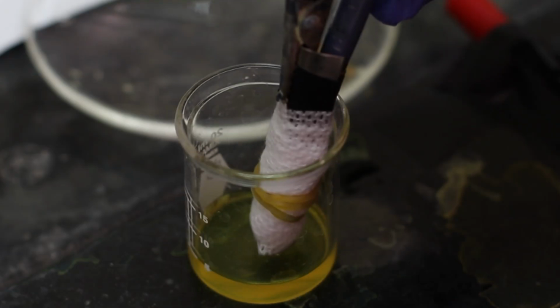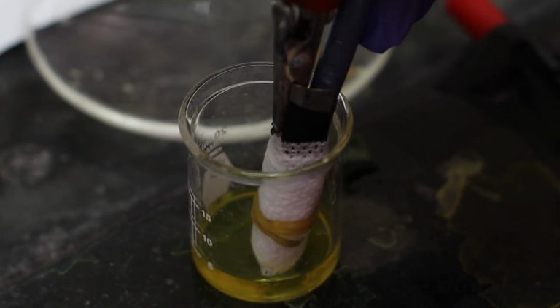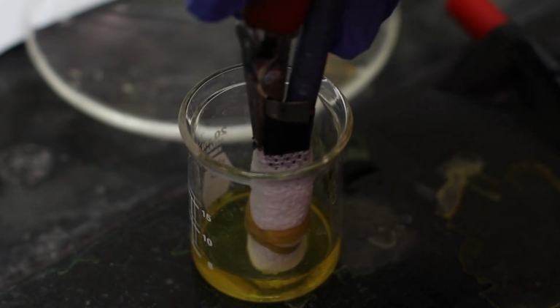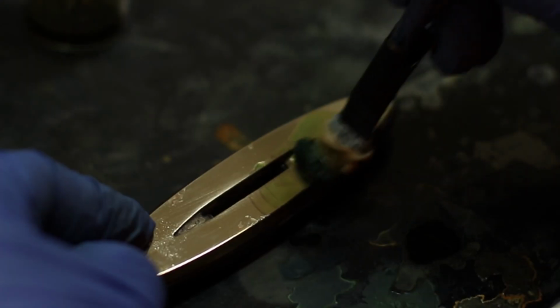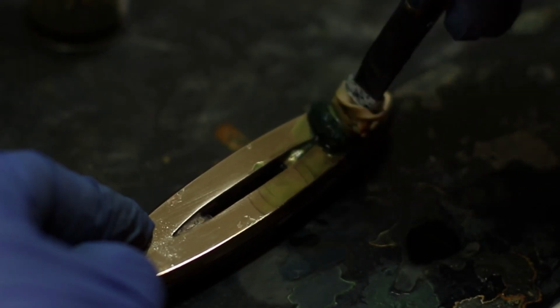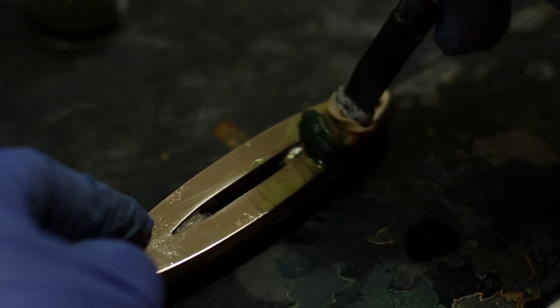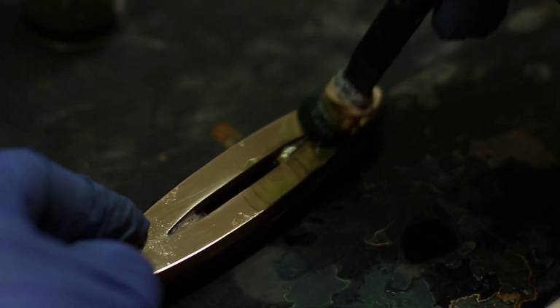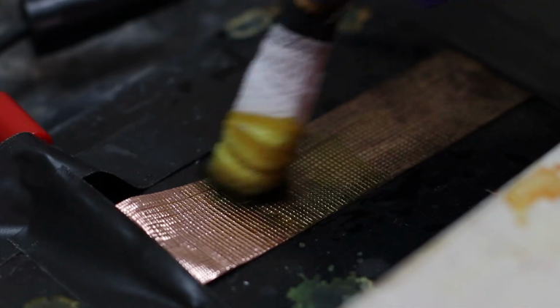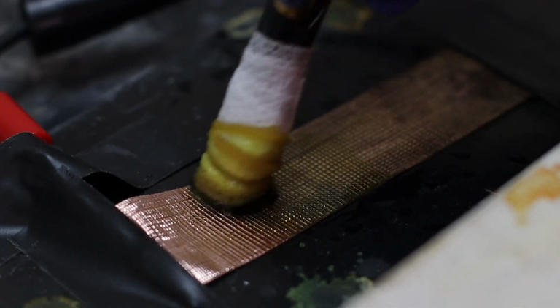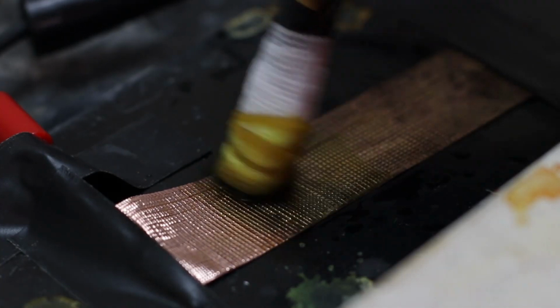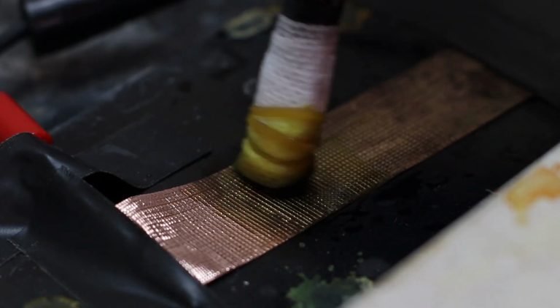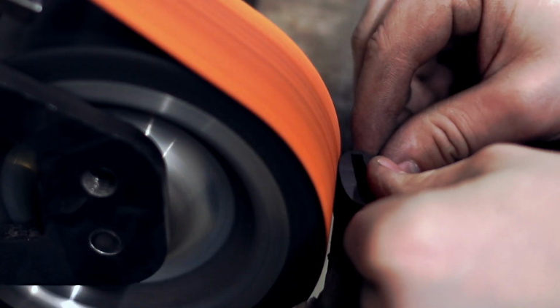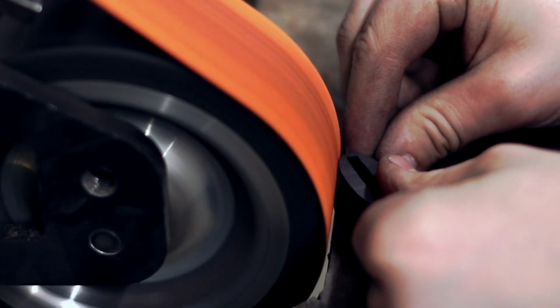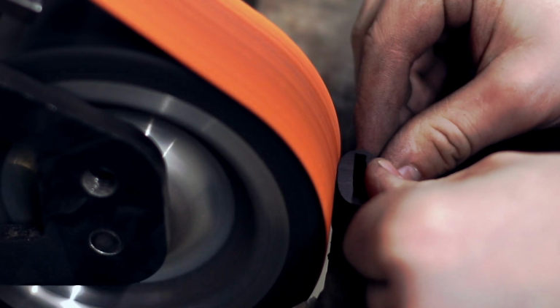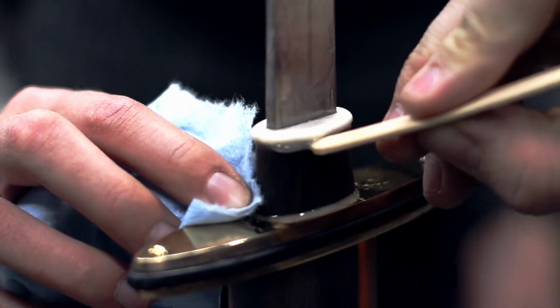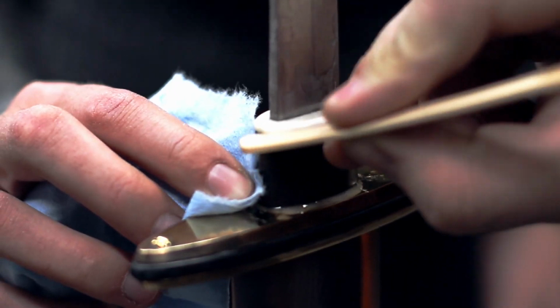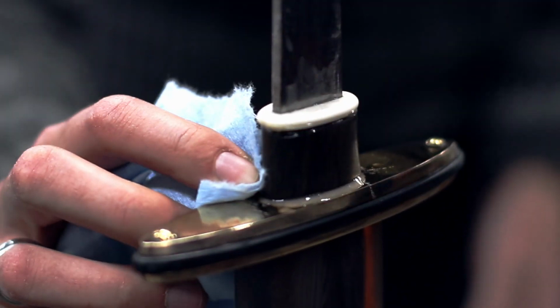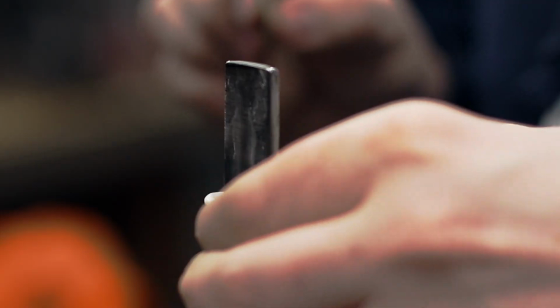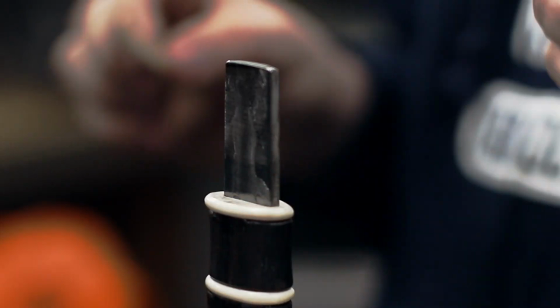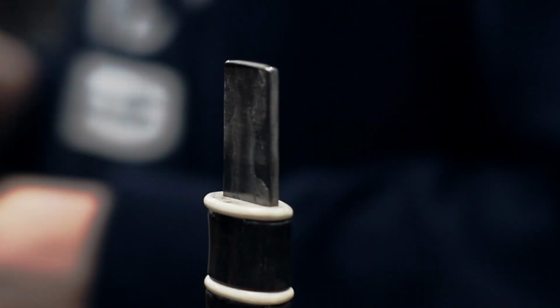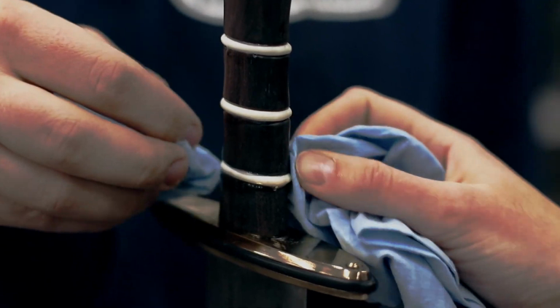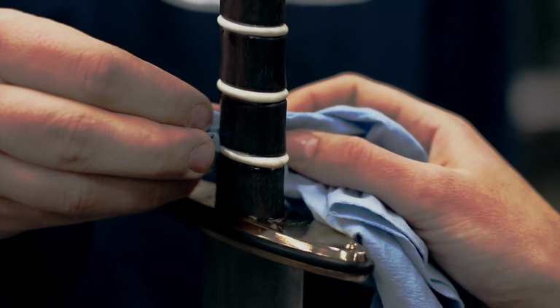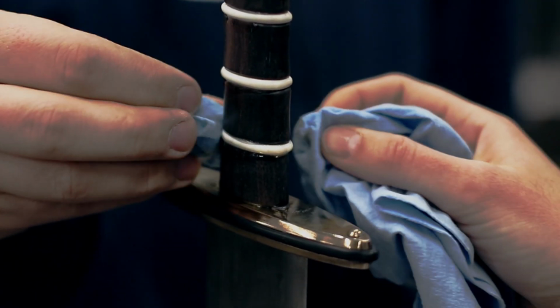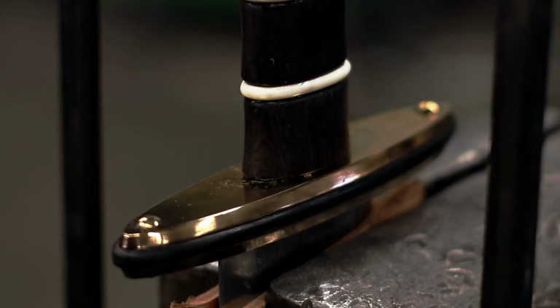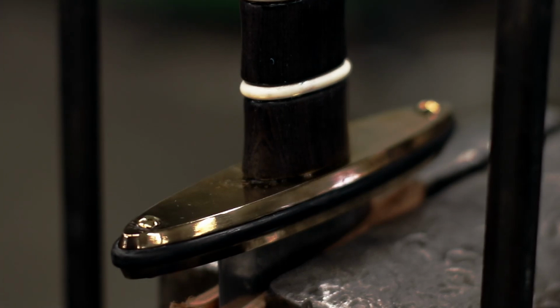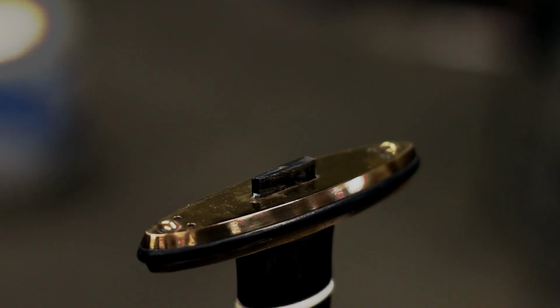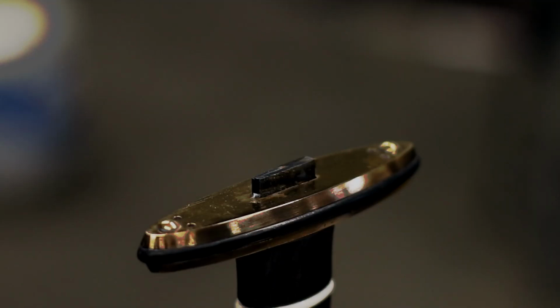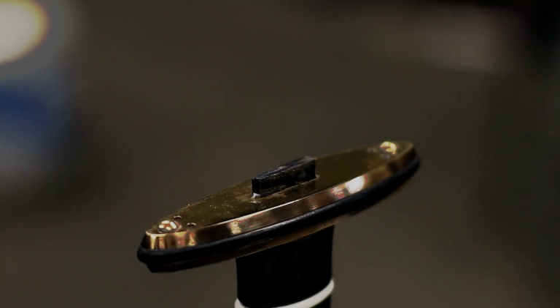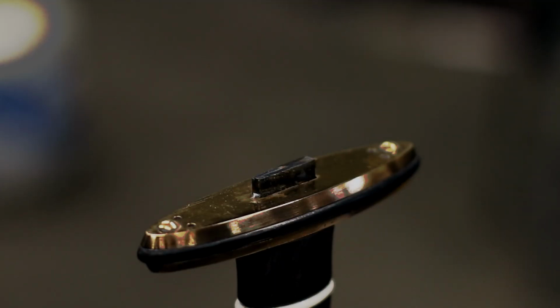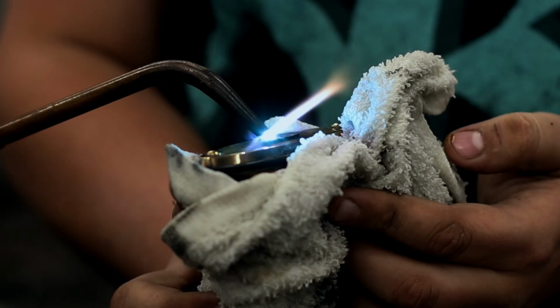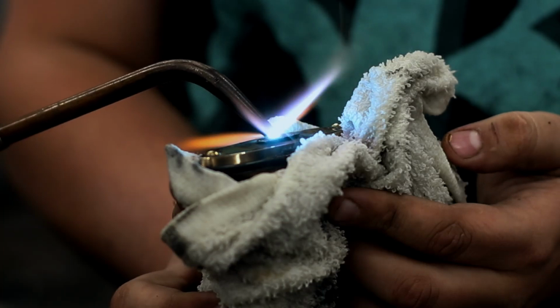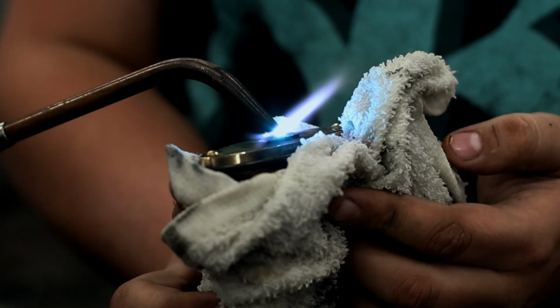The guard plates, as well as the pommel and the waffle pattern foils, were gold plated with a solution formulated by the team. Ebony and antler spacers were cut and shaped to make the handle. The guard plates and the handle spacers were then assembled, epoxied, and secured by peening the tang.